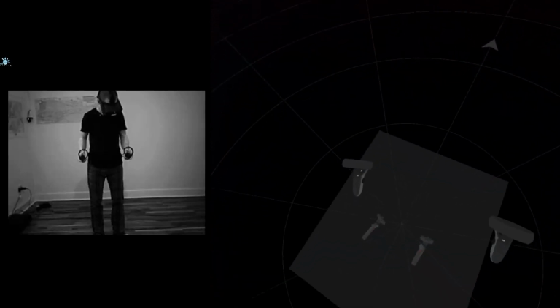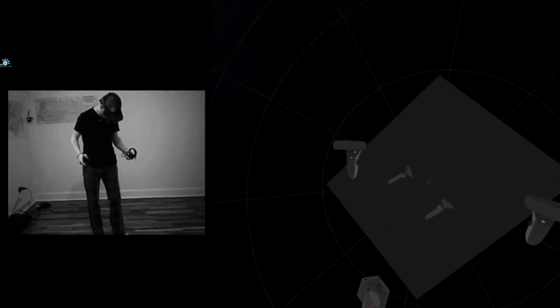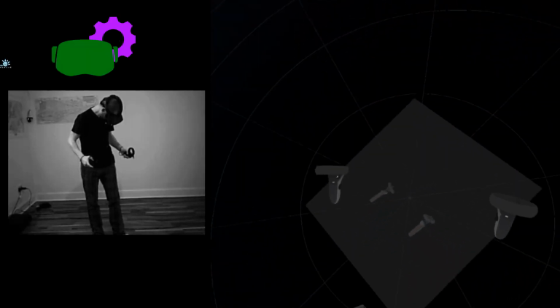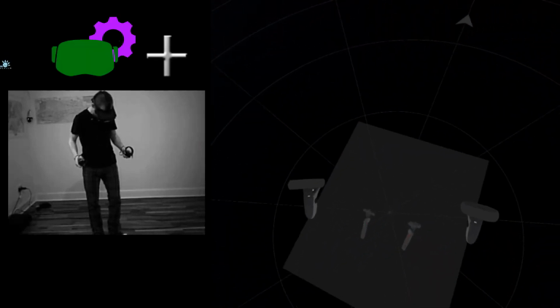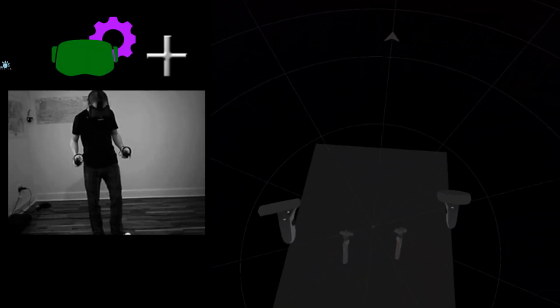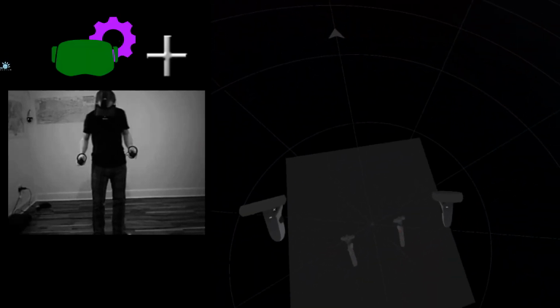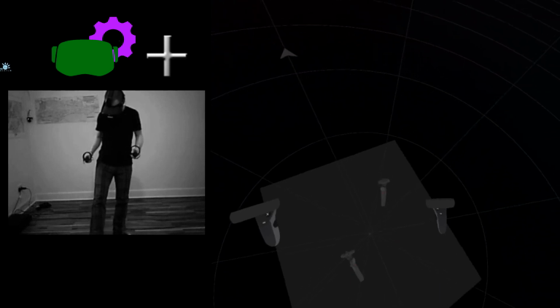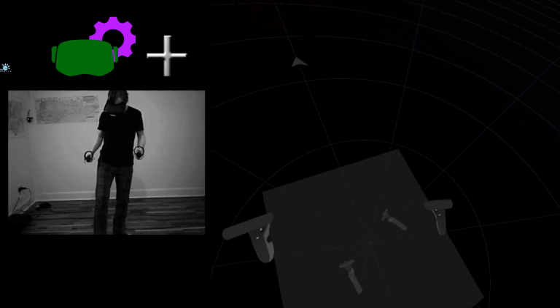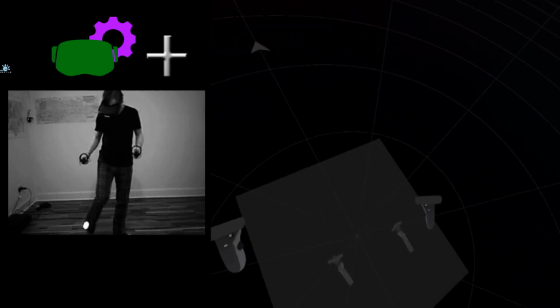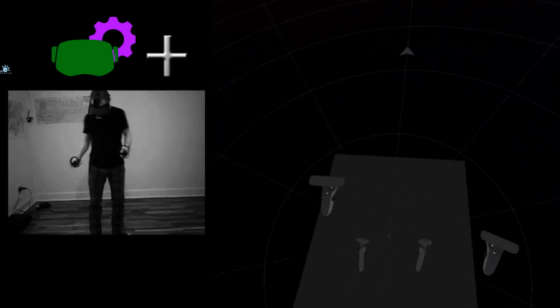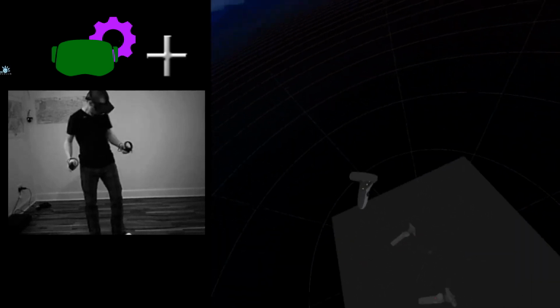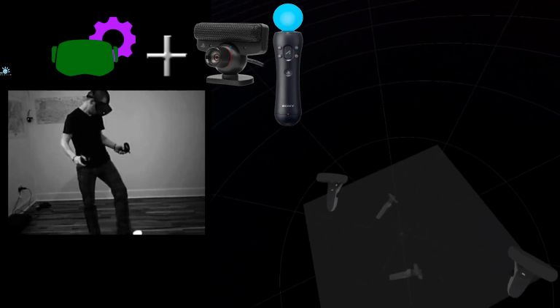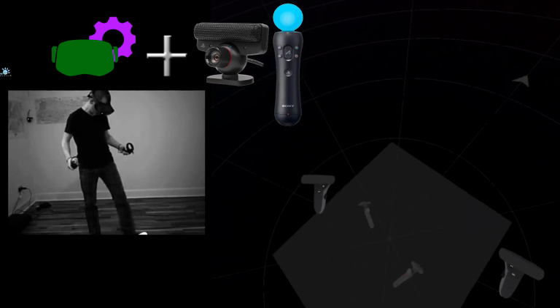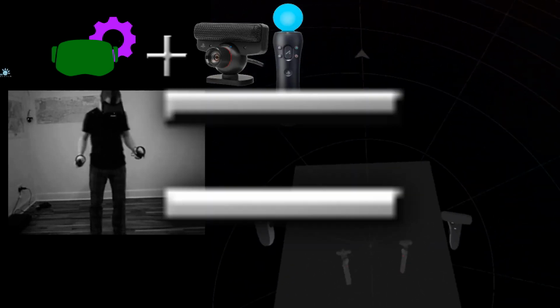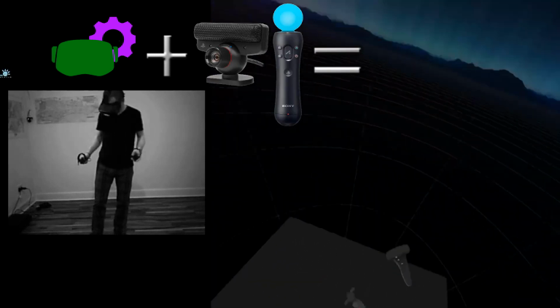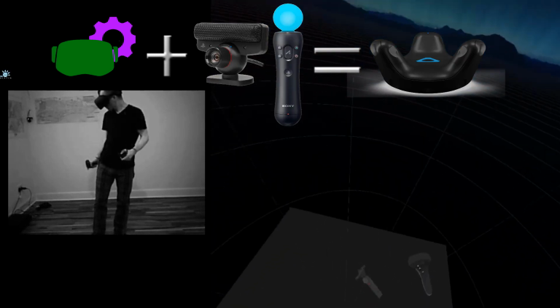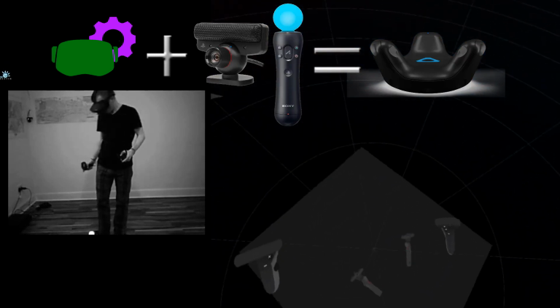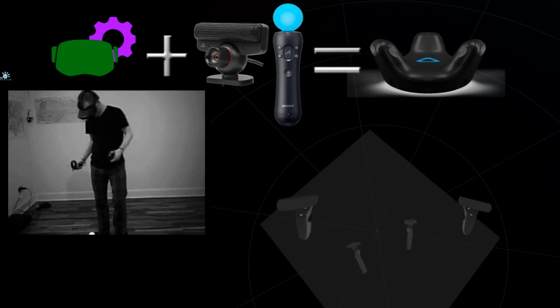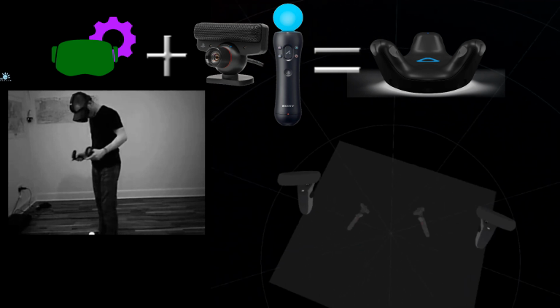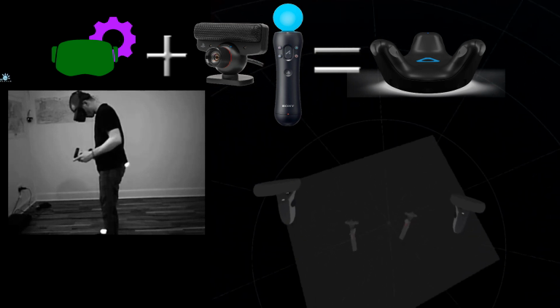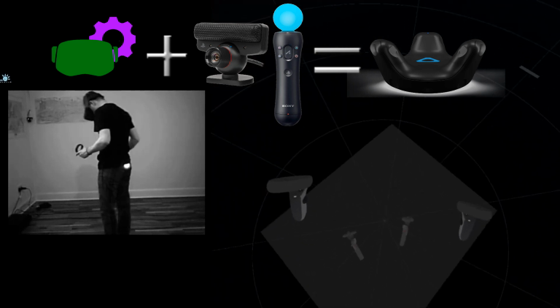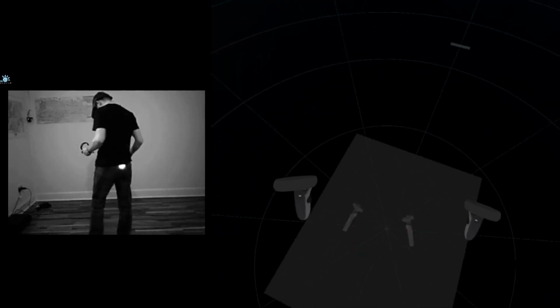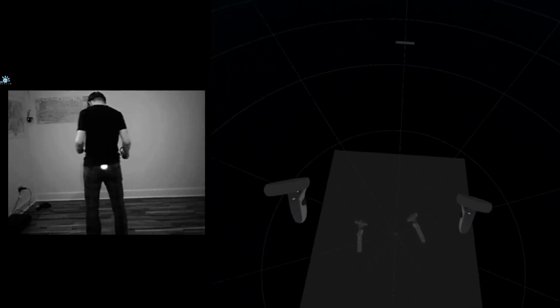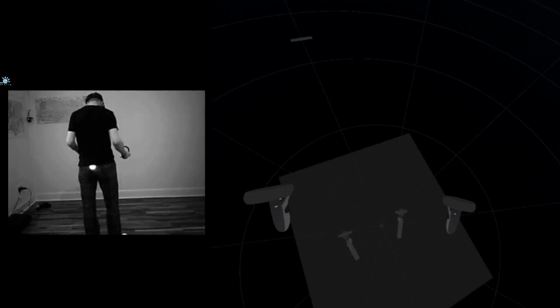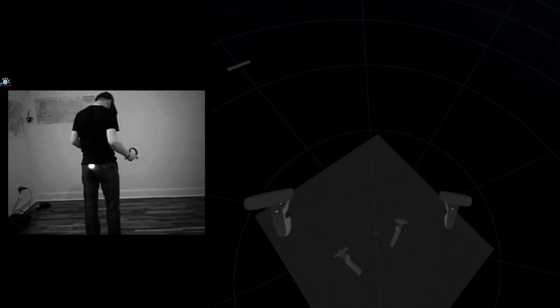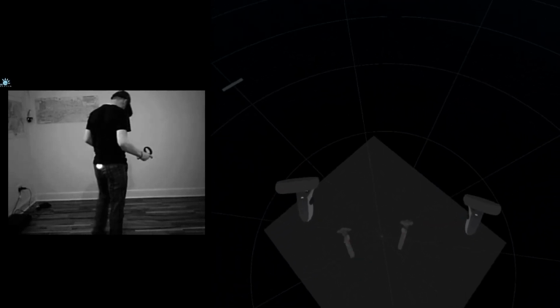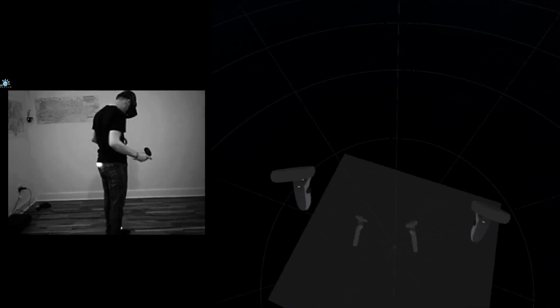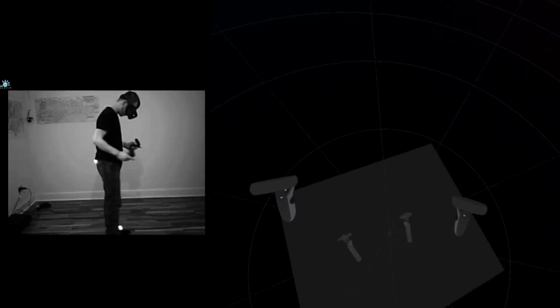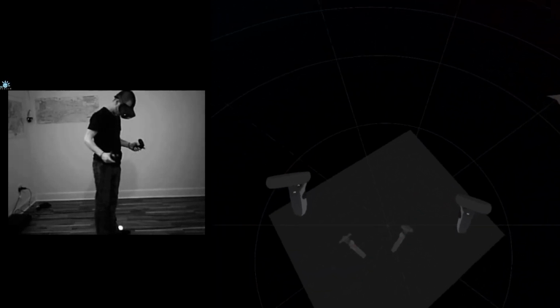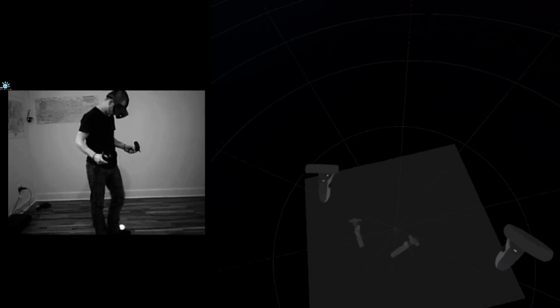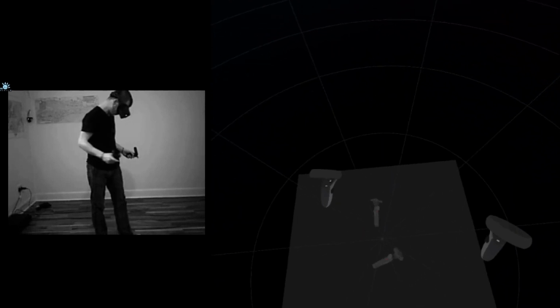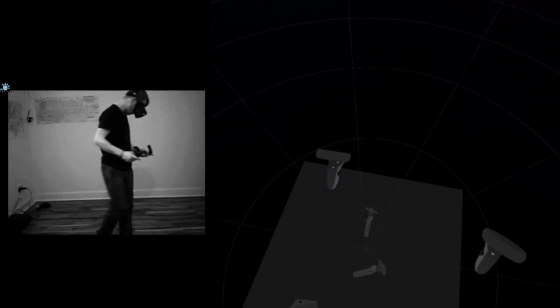Thanks to the VR software — now it's seeing the PS3 Move controllers like a Vive body tracker. As you can see, I'm using three of them: one on my hip and two on my feet.